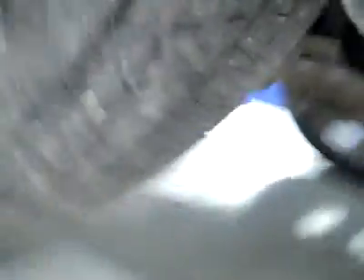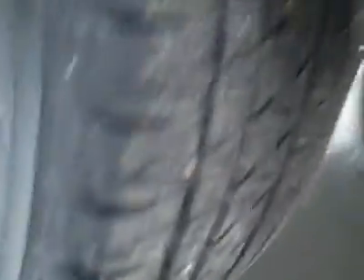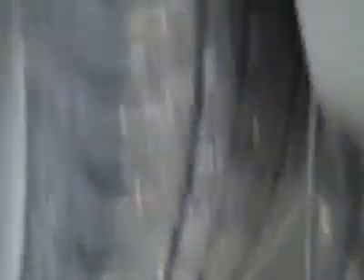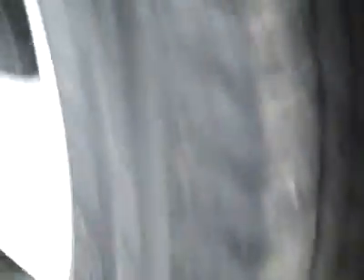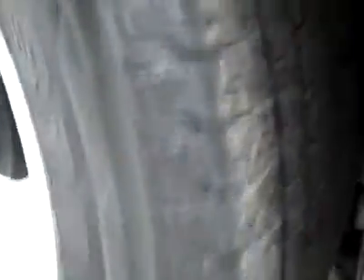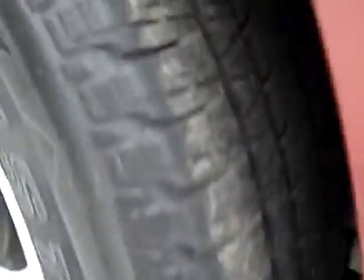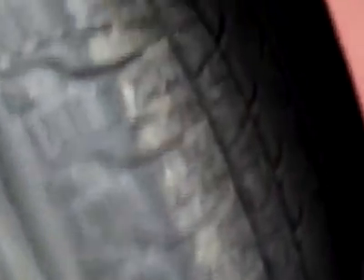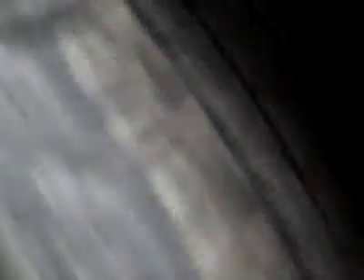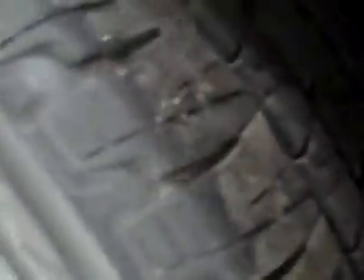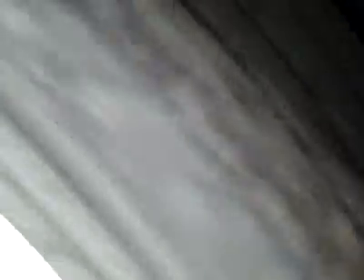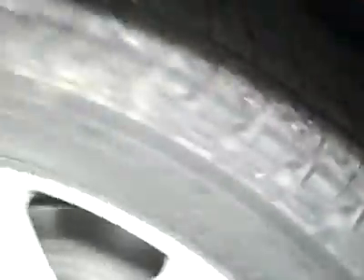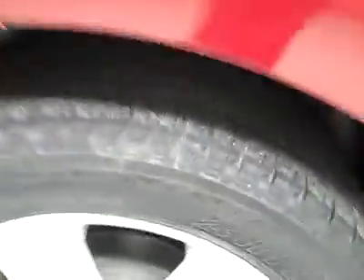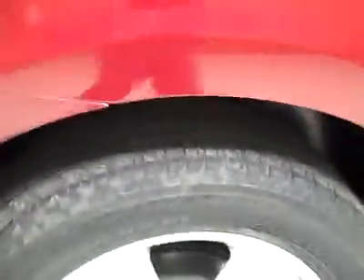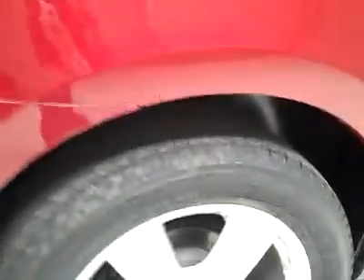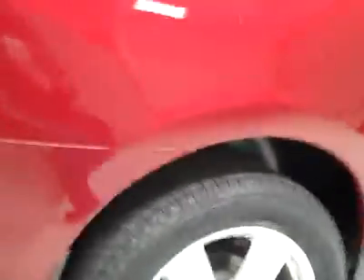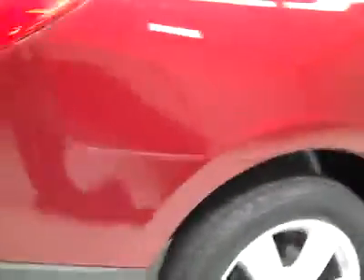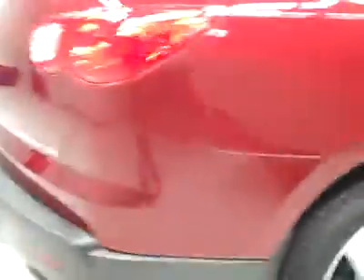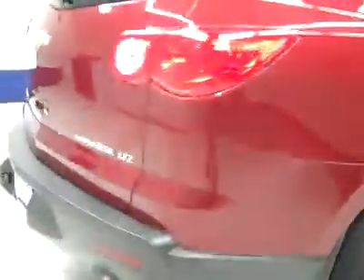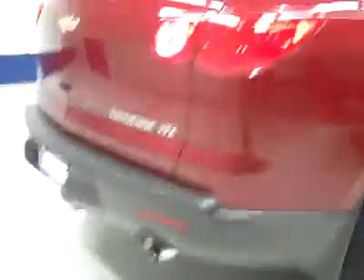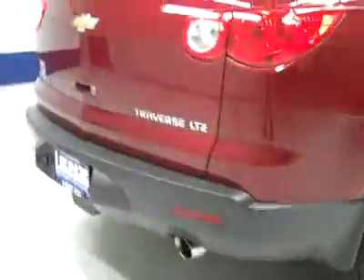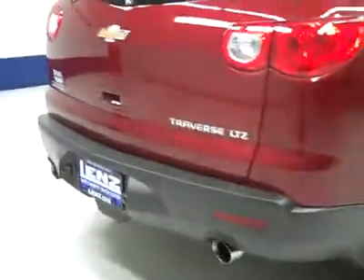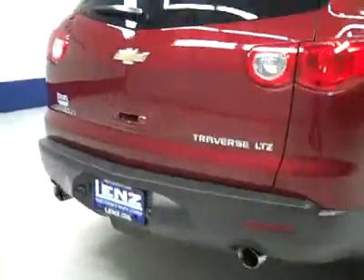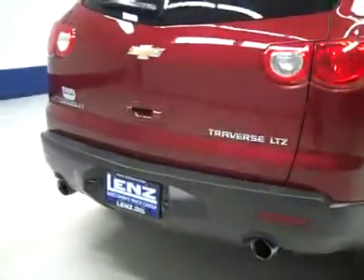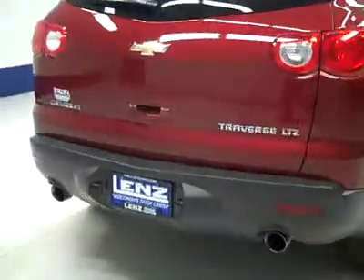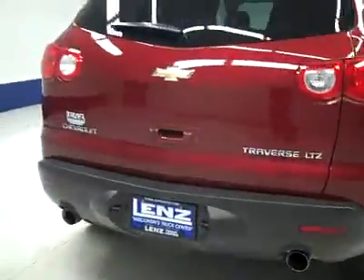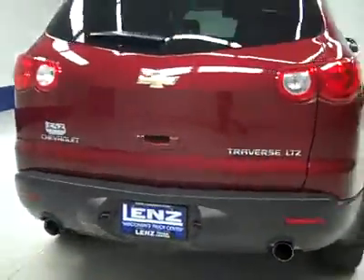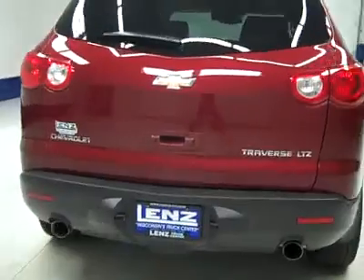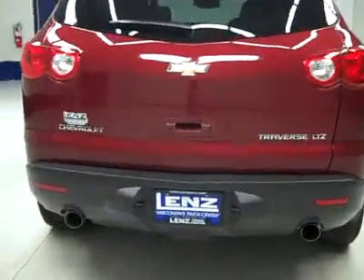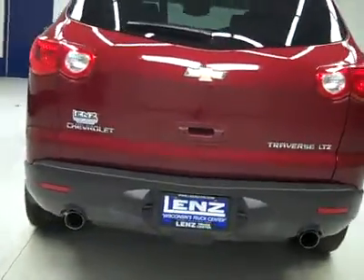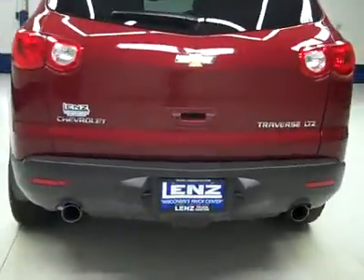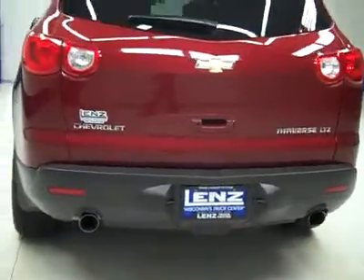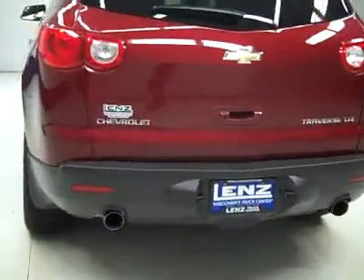The rear tires have about the same amount of tread as the front, probably around 75%. Around back, the rear bumper and hatch look to be in good shape.